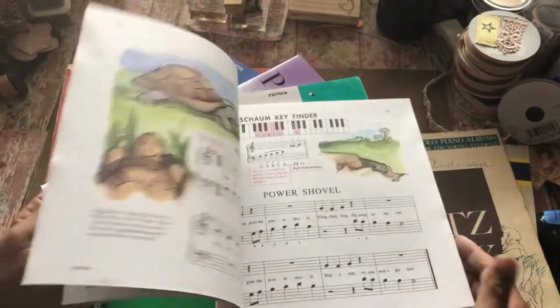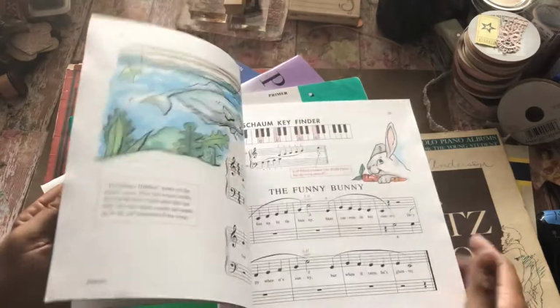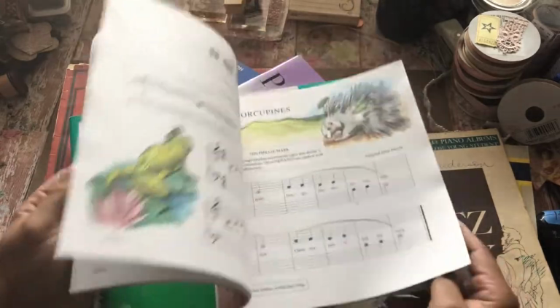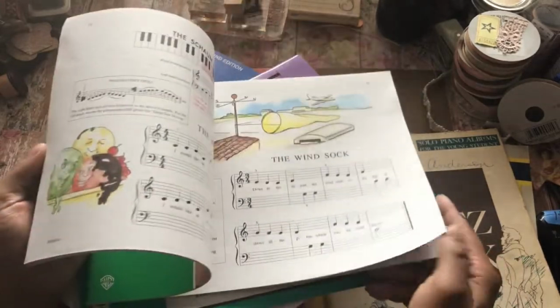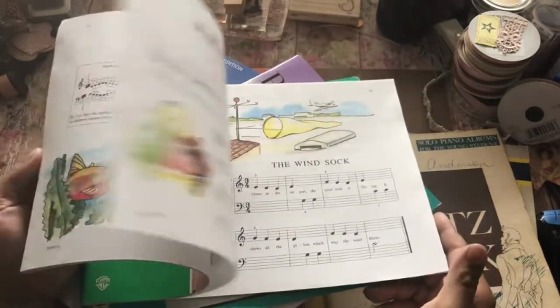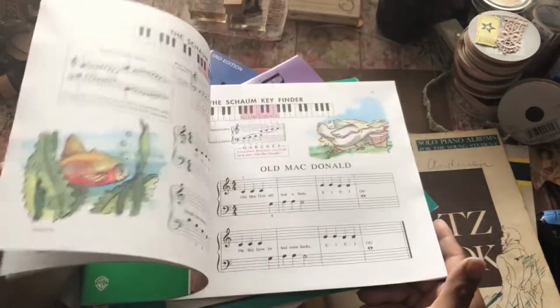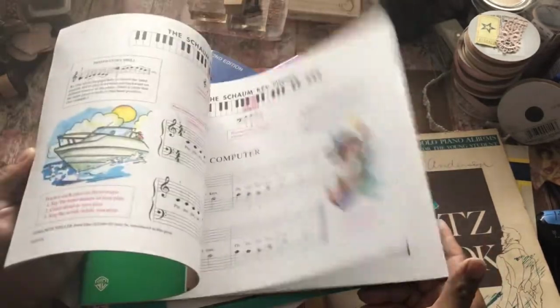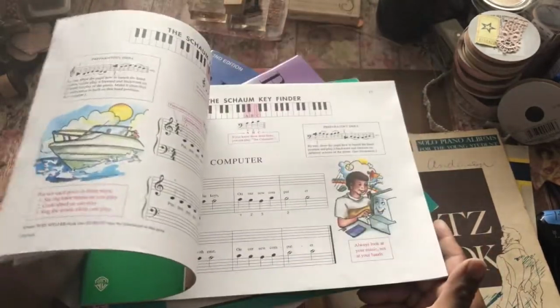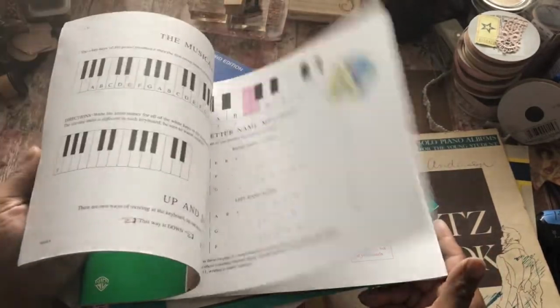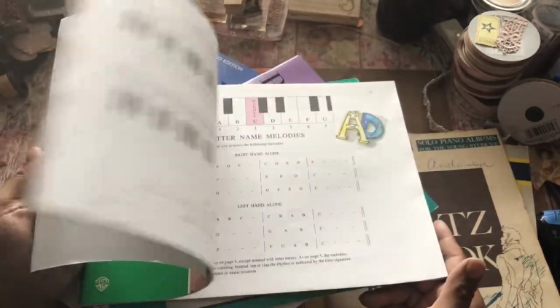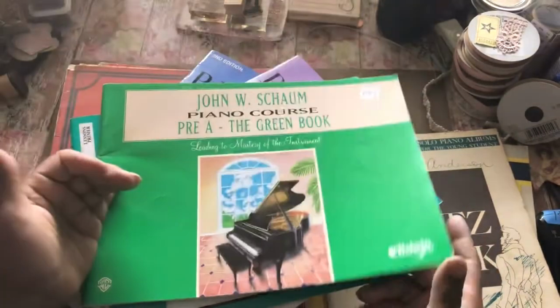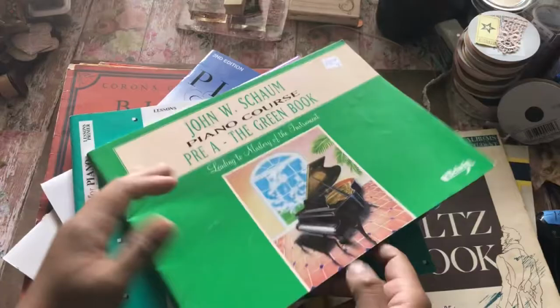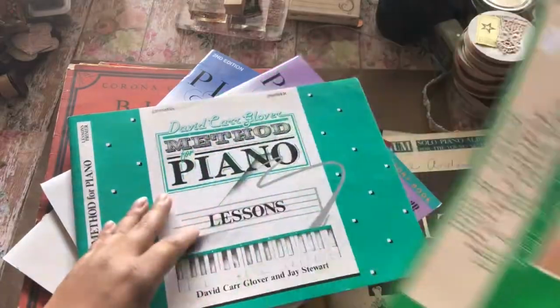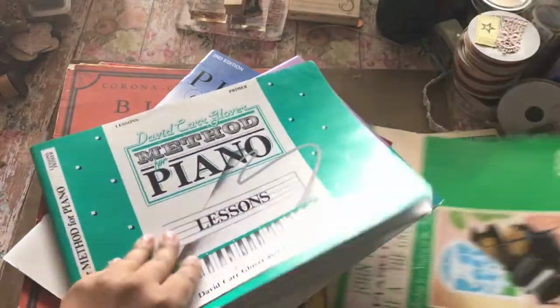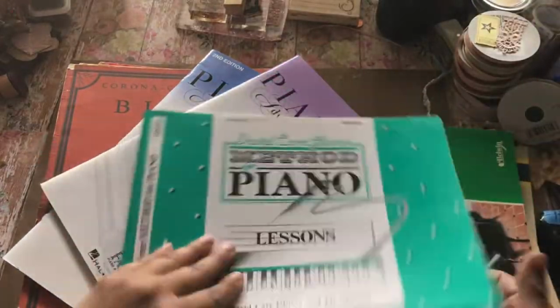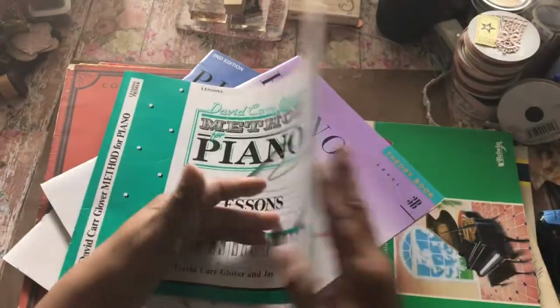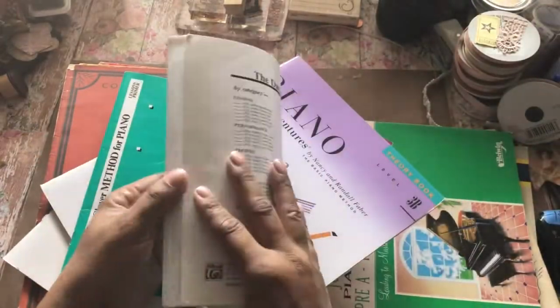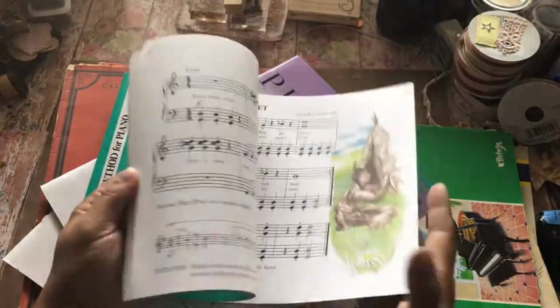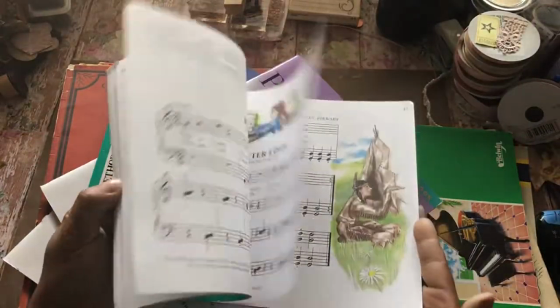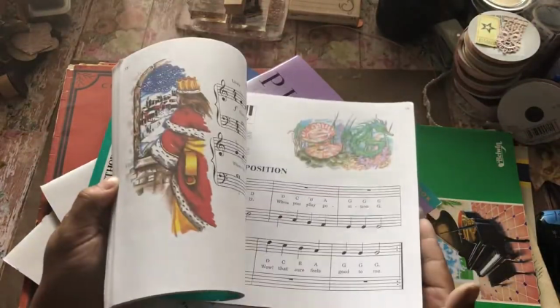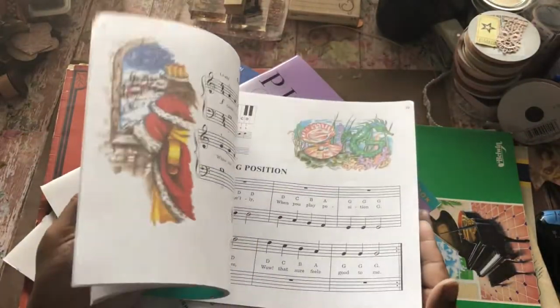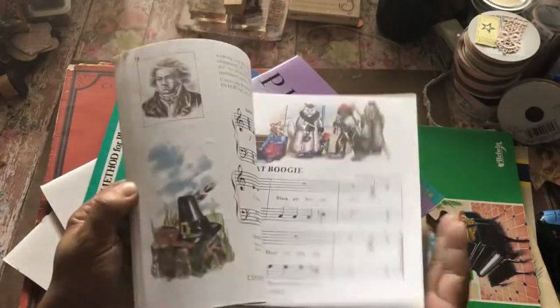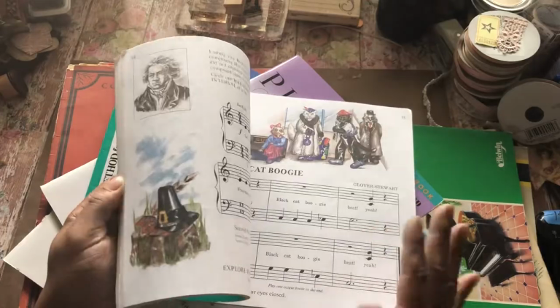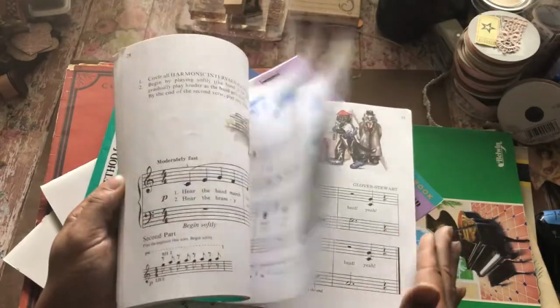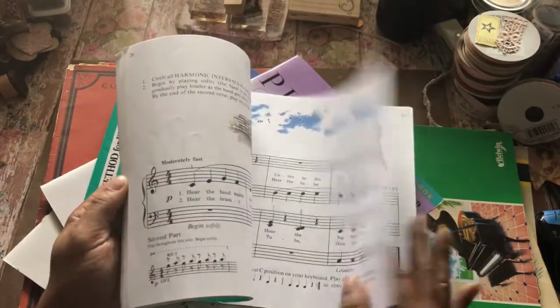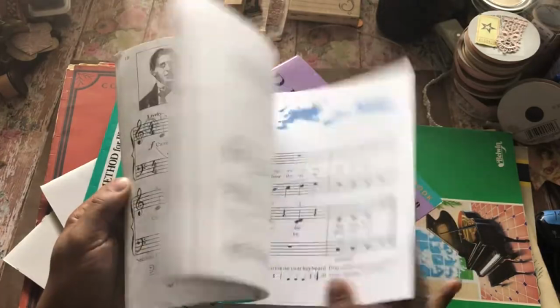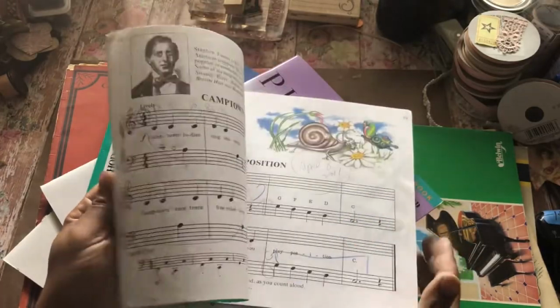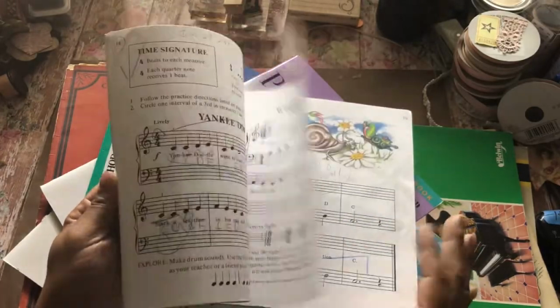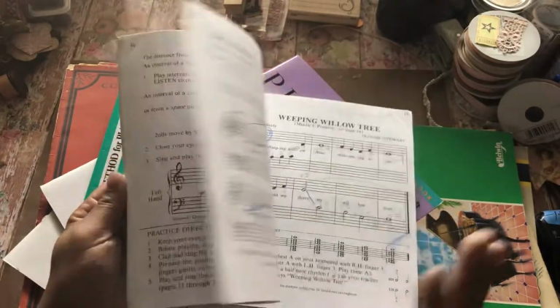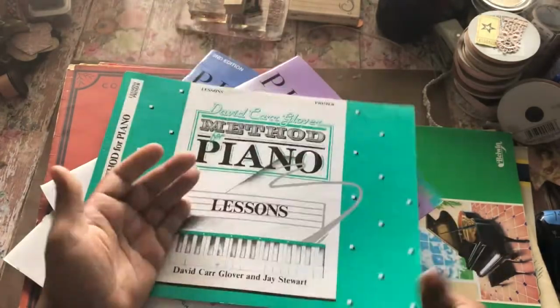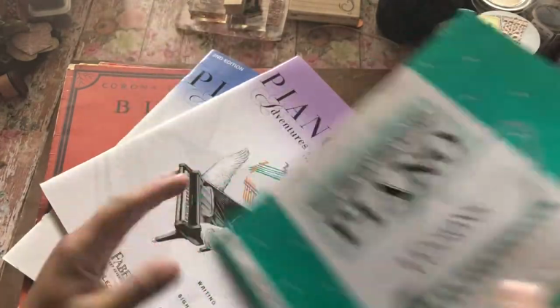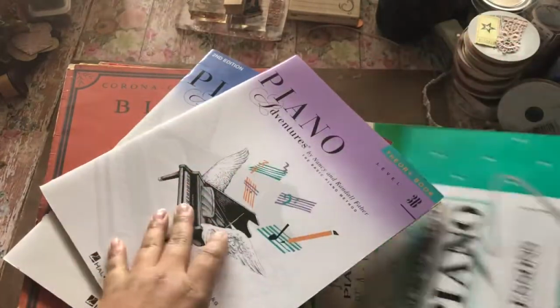These are geared towards kids and I love that. They will go nice in some kids' journals, or some of the journals where you guys use the cartoon images and stuff — the kid books, the golden books and stuff.